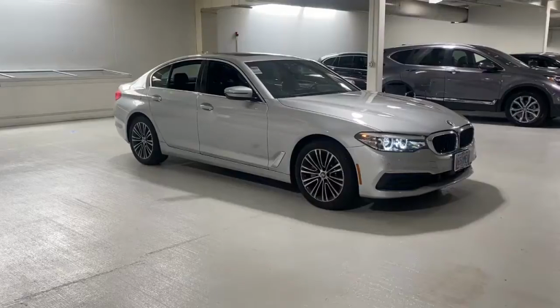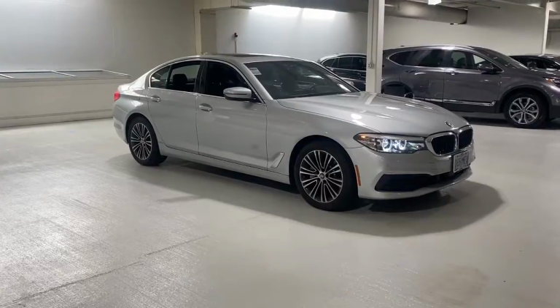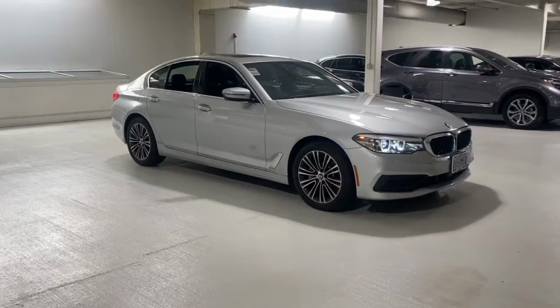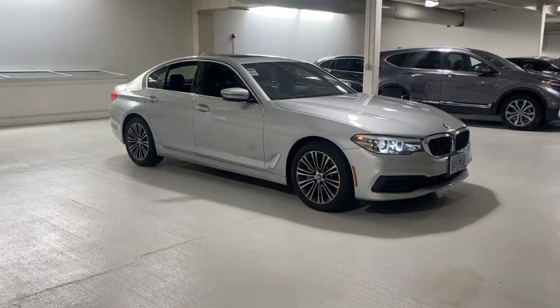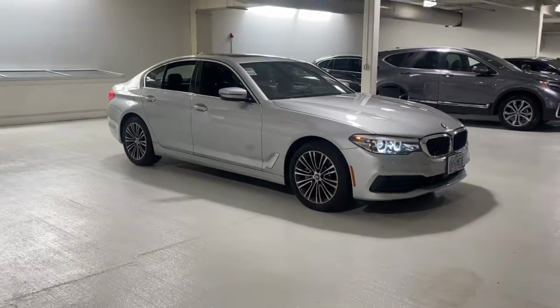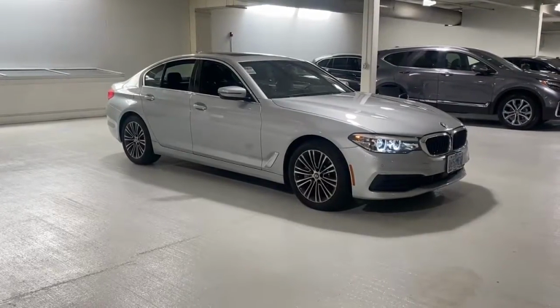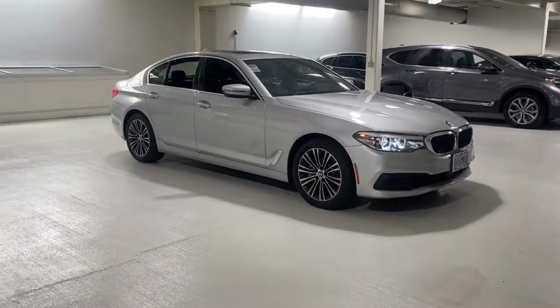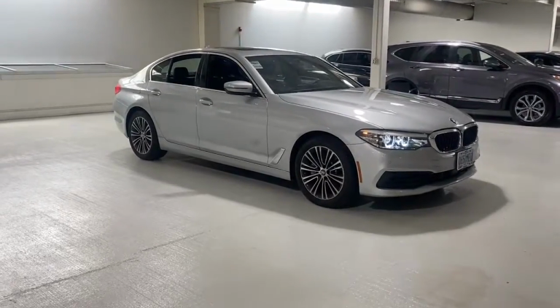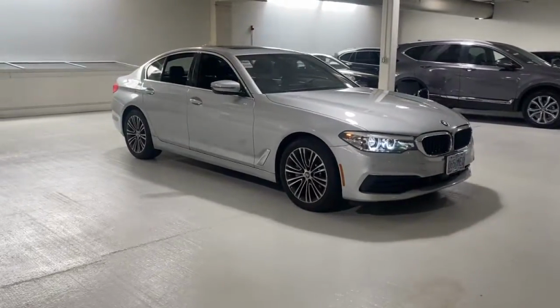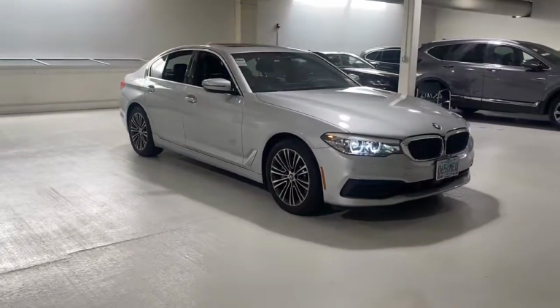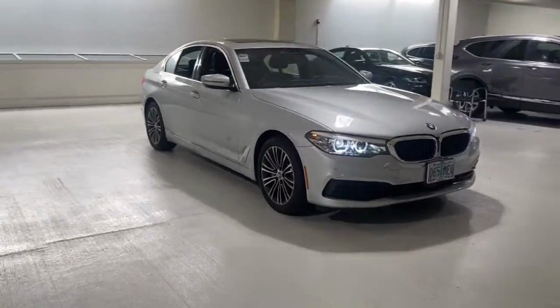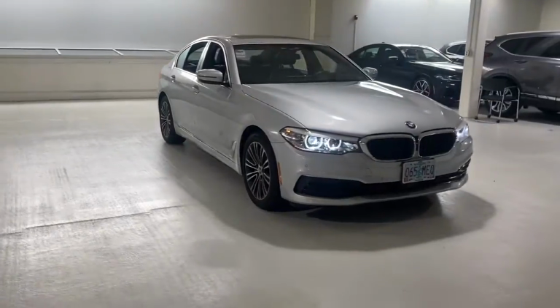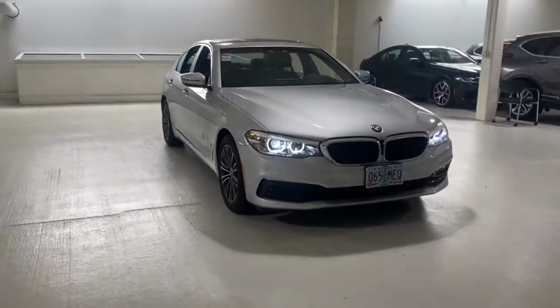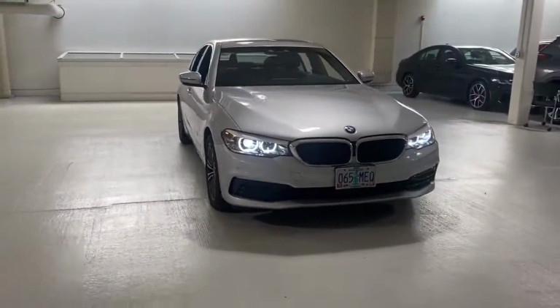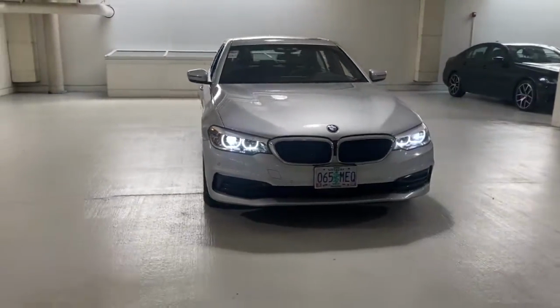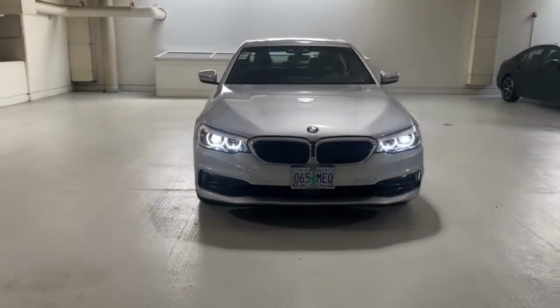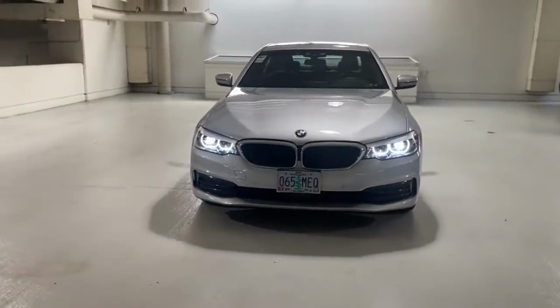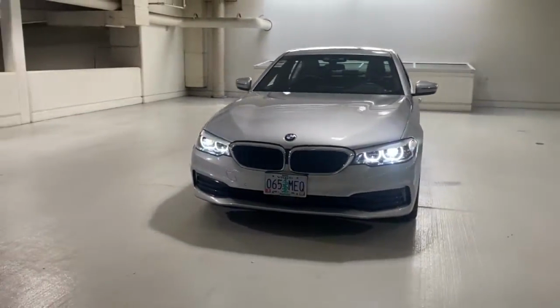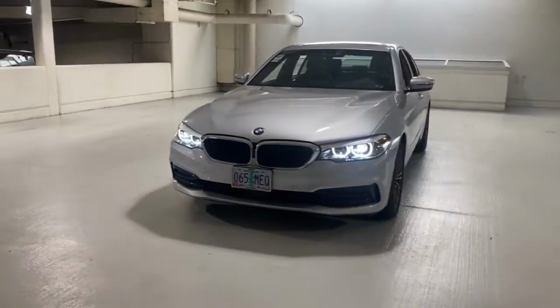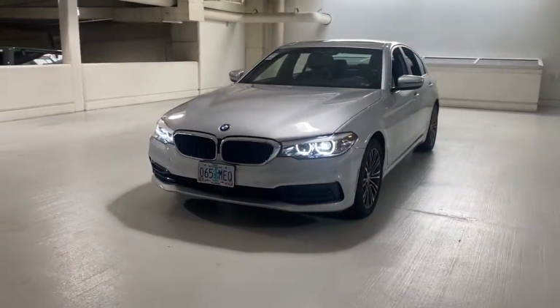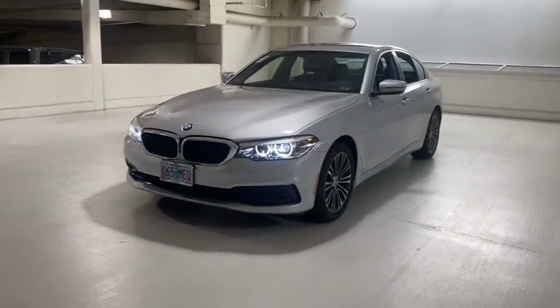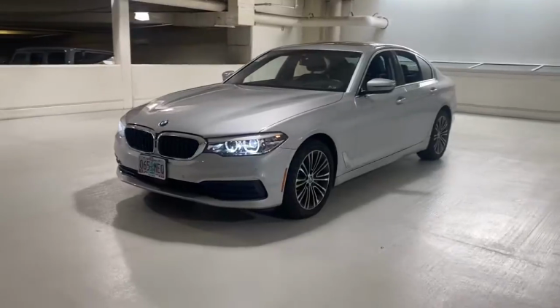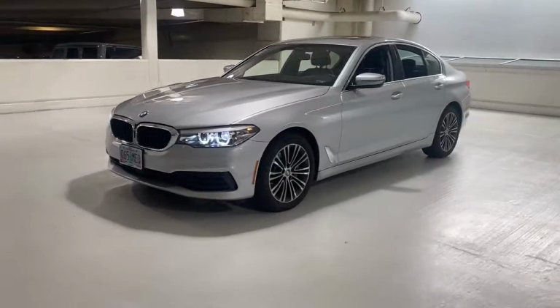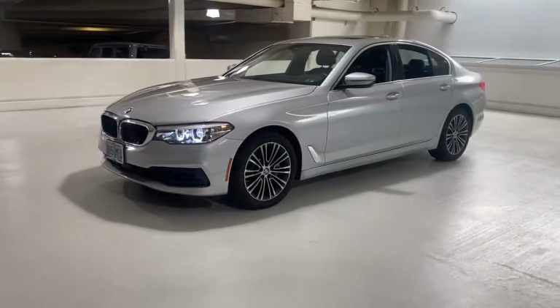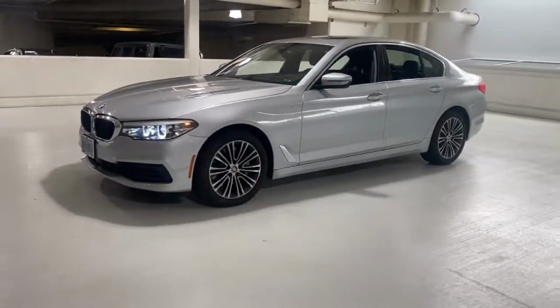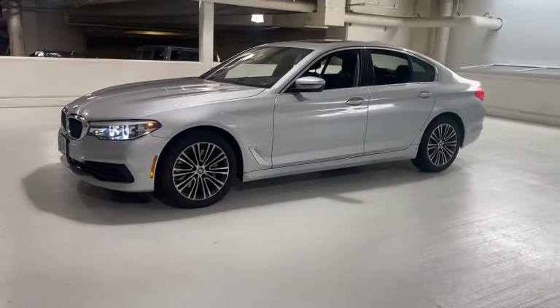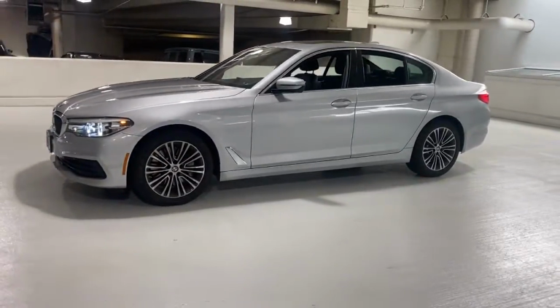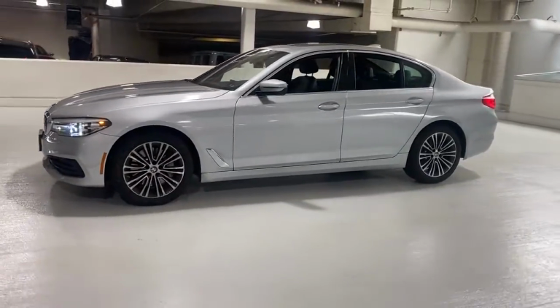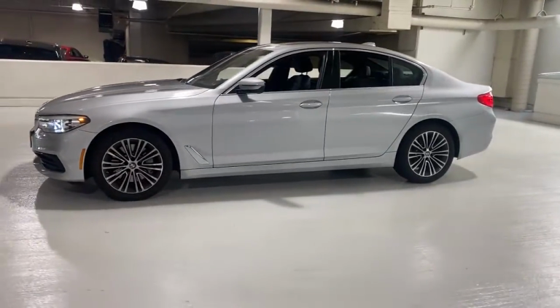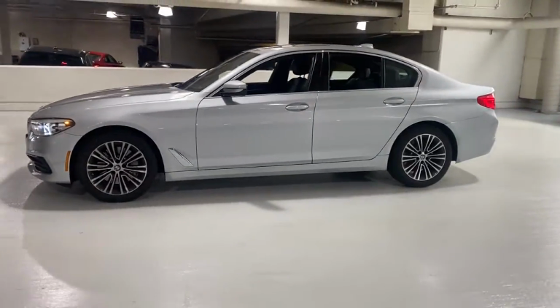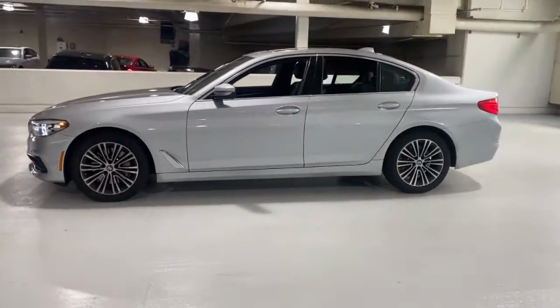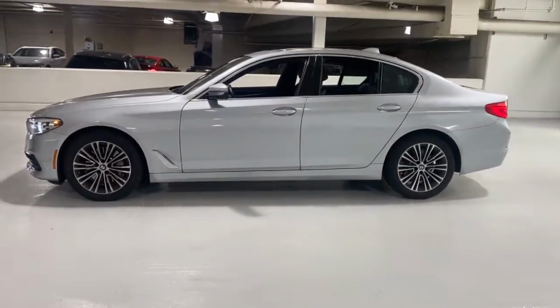Hop into the 2019 BMW 530i. This vehicle is an outstanding buy with fewer than 20,000 miles on the odometer. Prepare to take your driving pleasure to new heights and enjoy the best of modern efficiency and style.